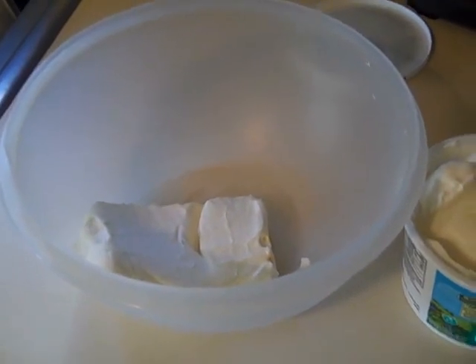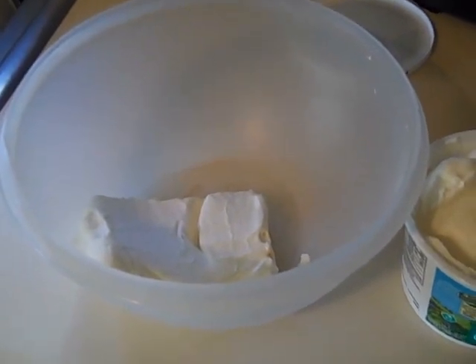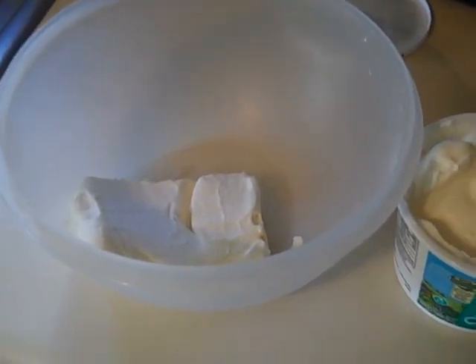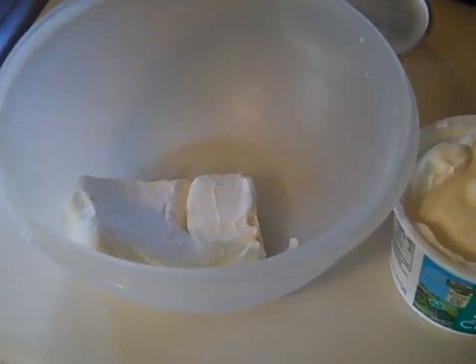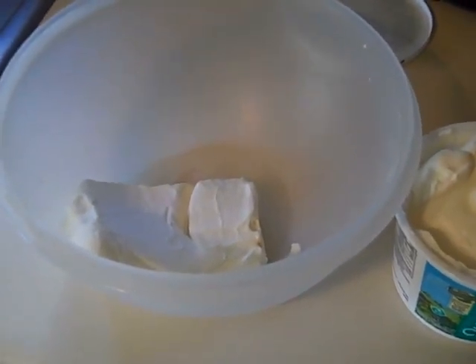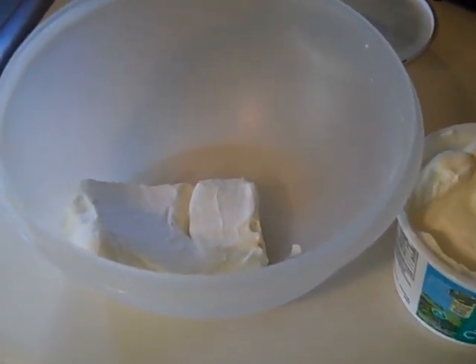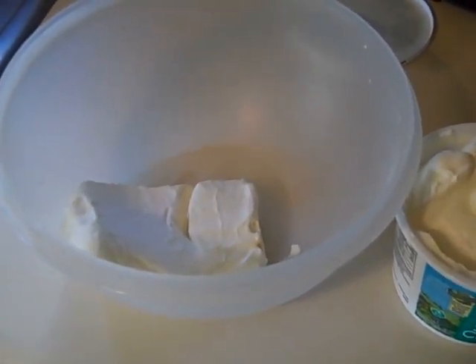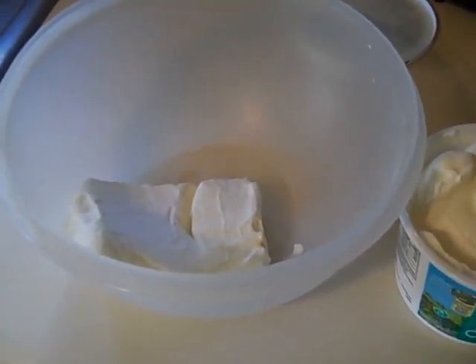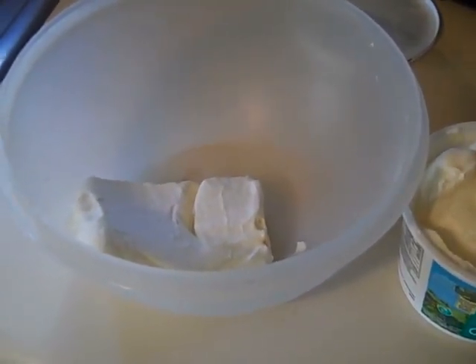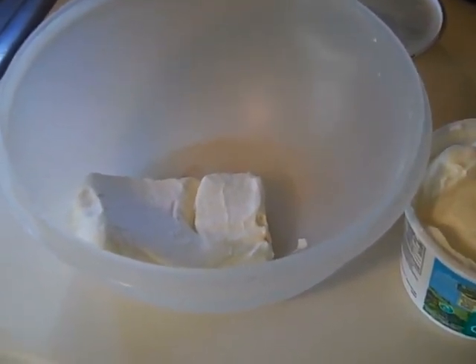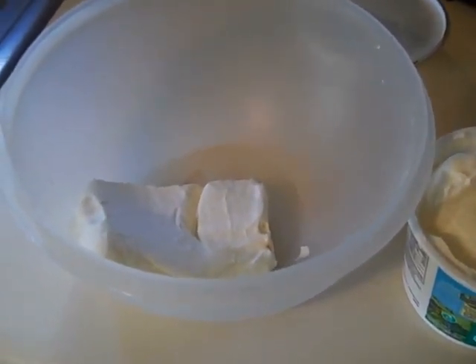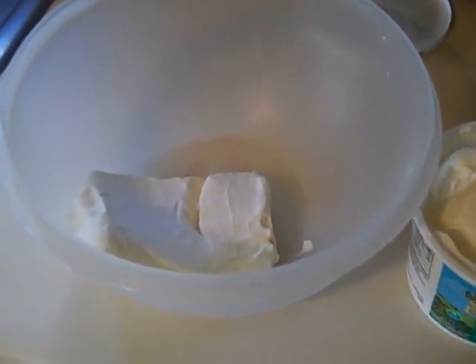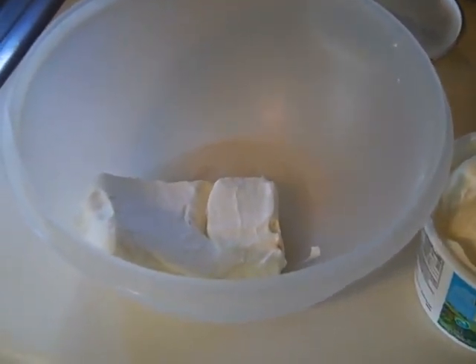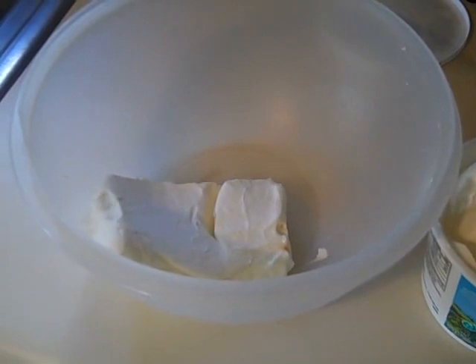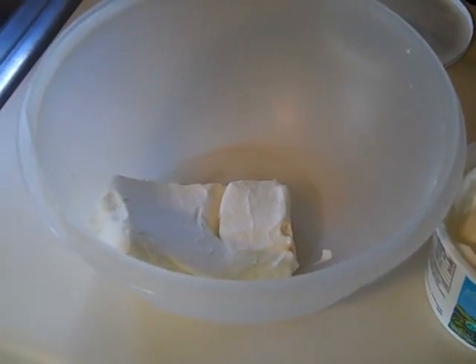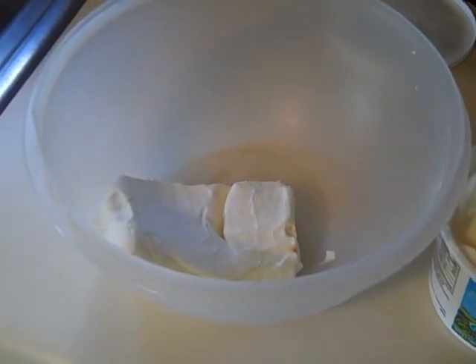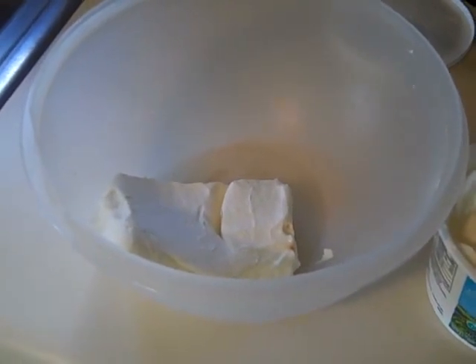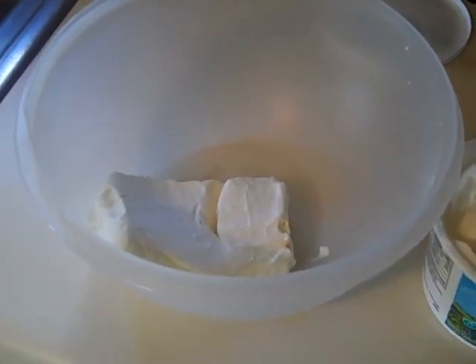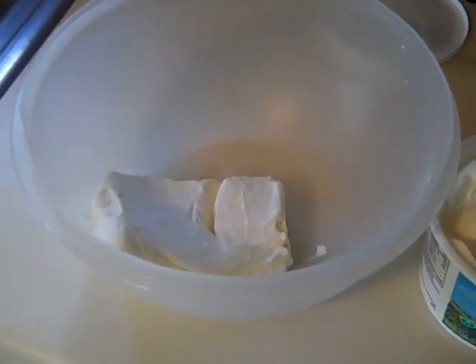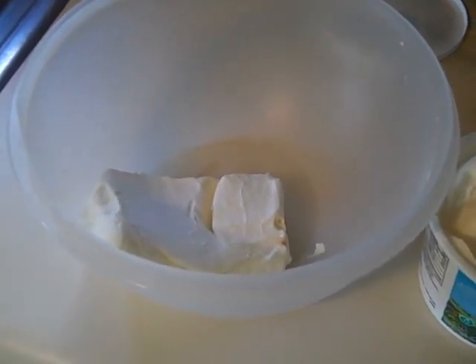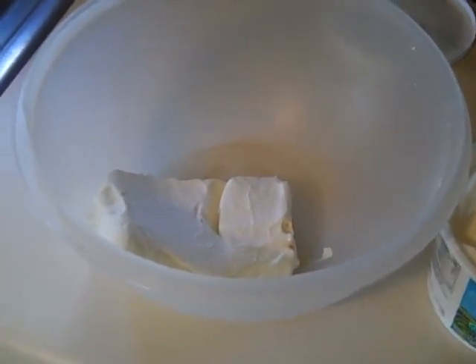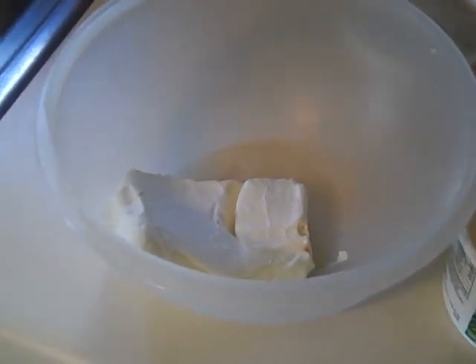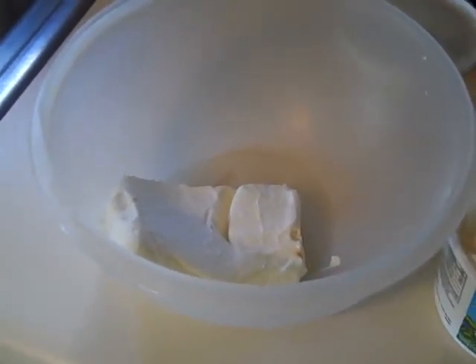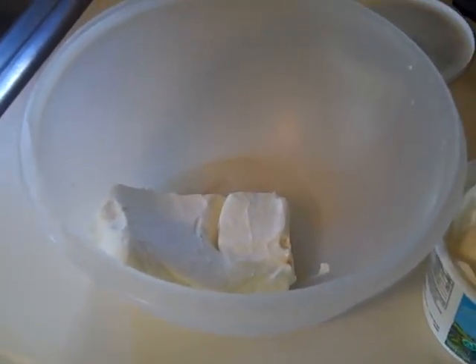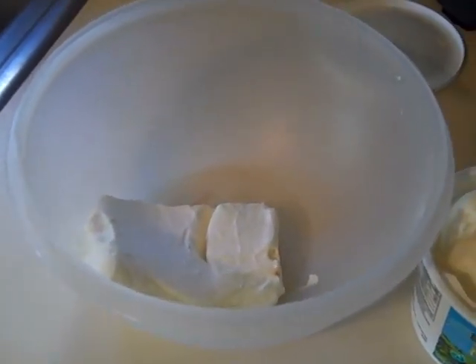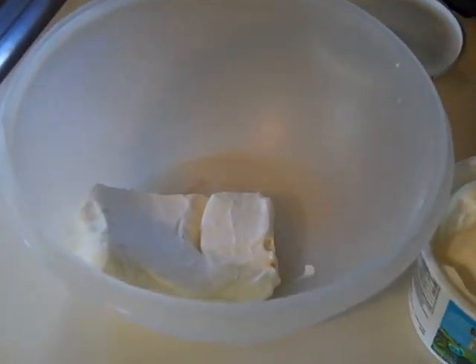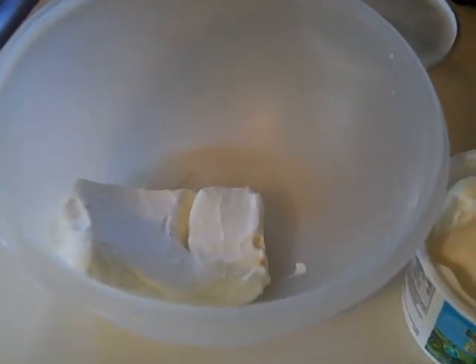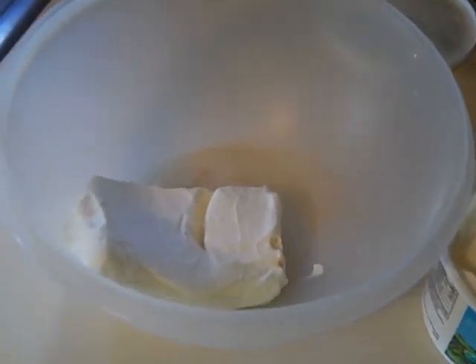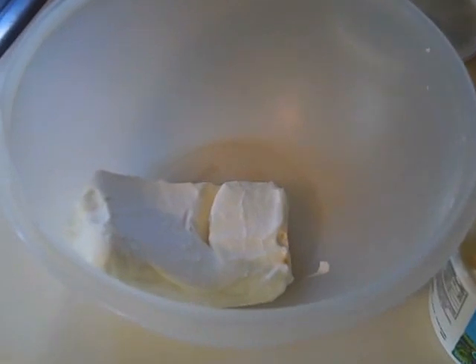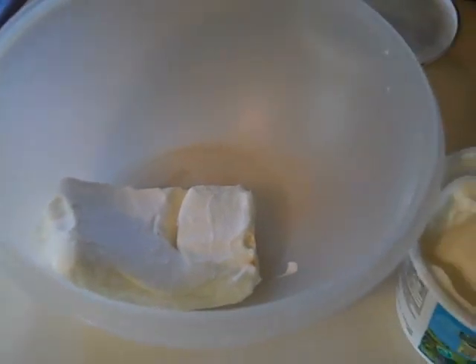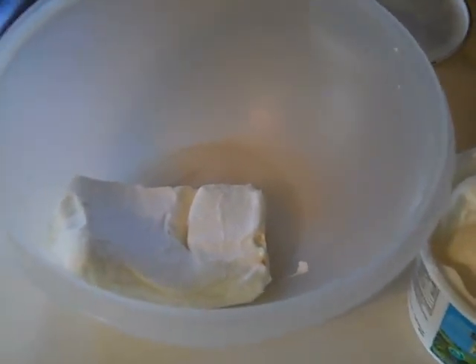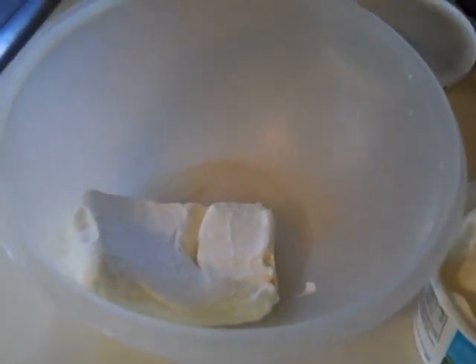Hello. Today I am going to be making some taco dip, something I have not had in a long time since I was low-carbing it. But I'm going to make this lower-carb style.